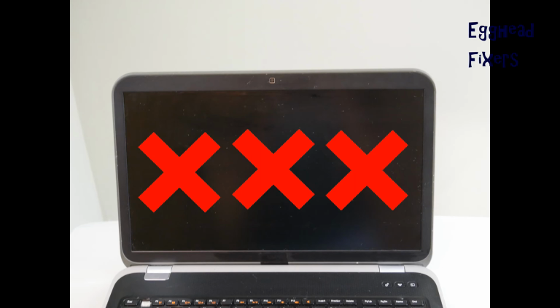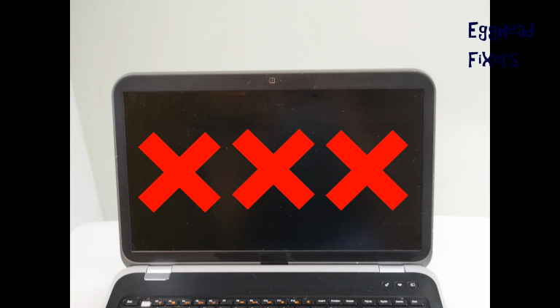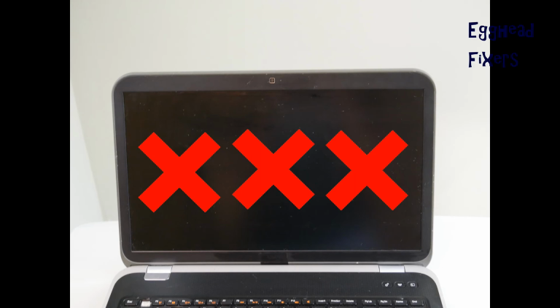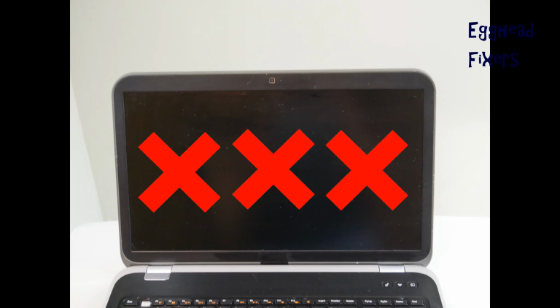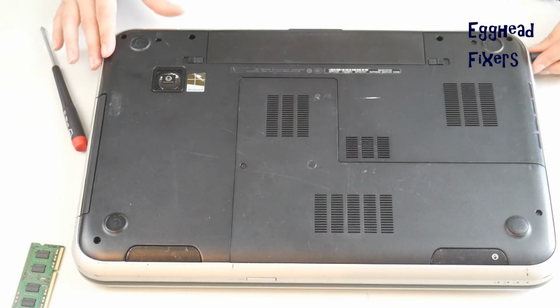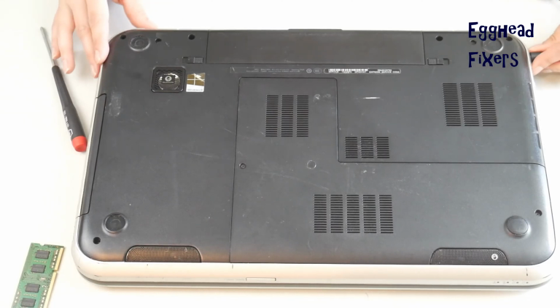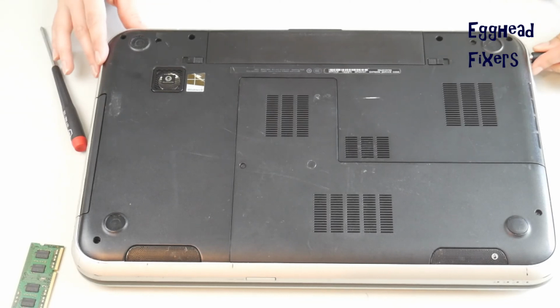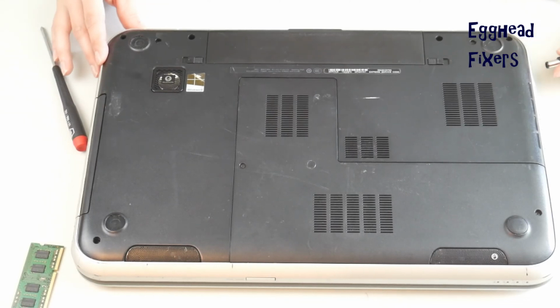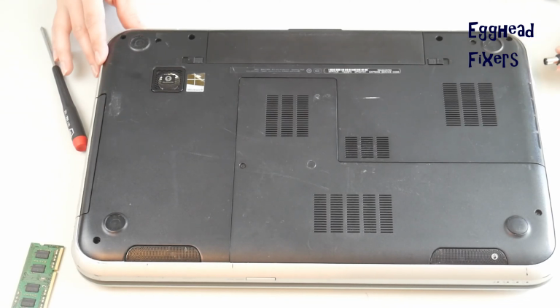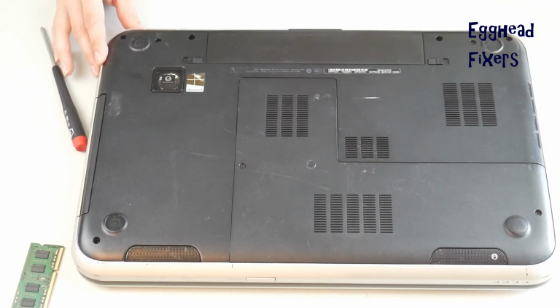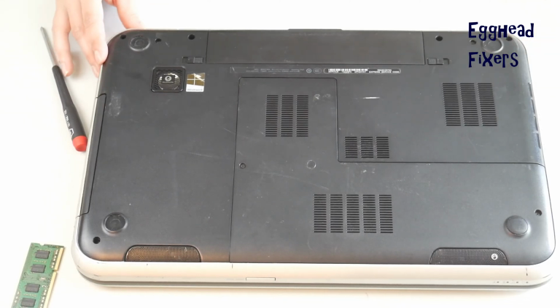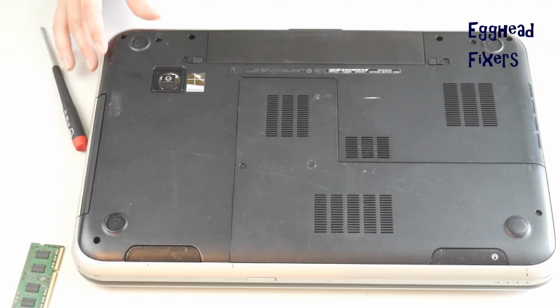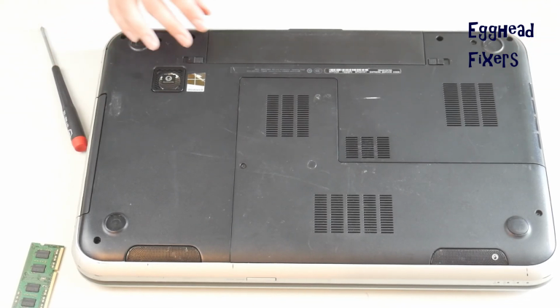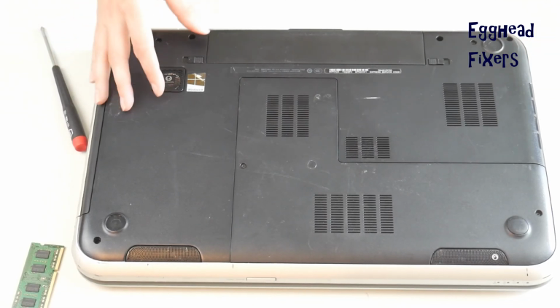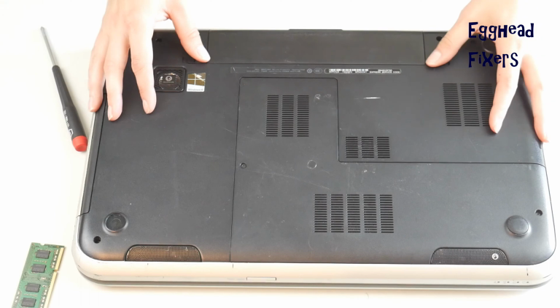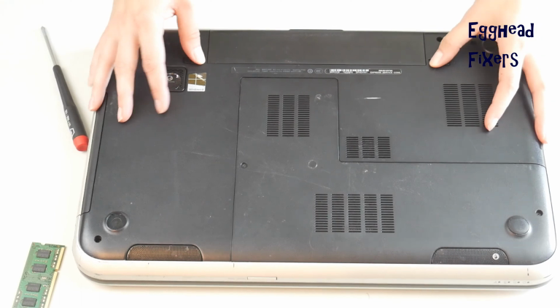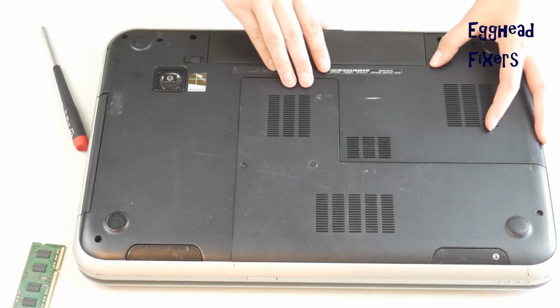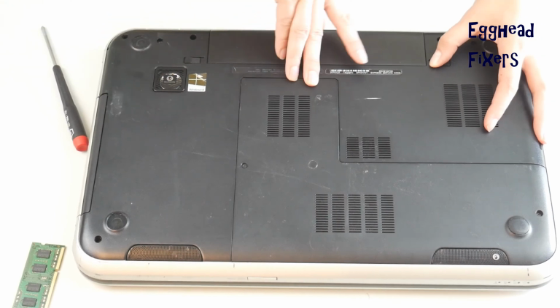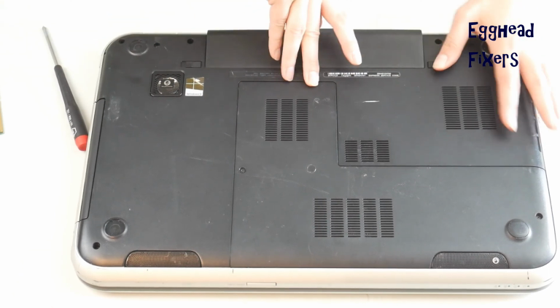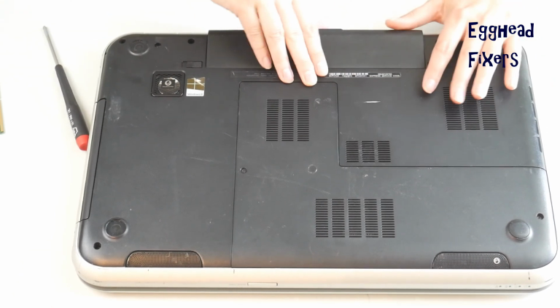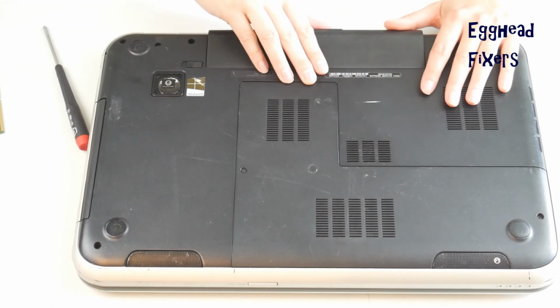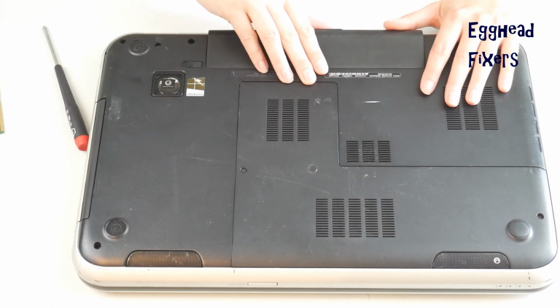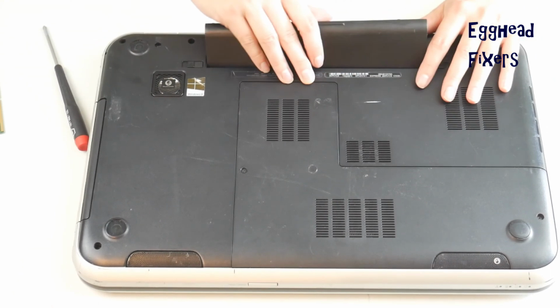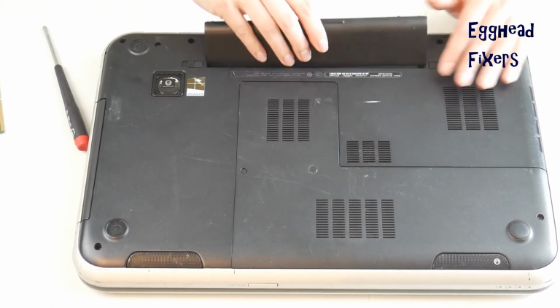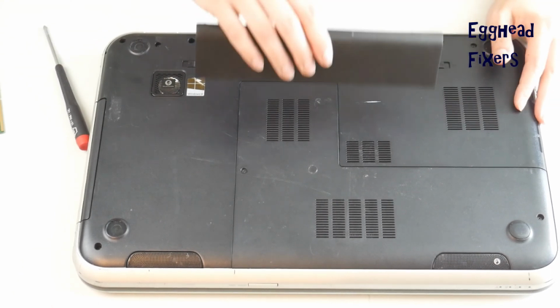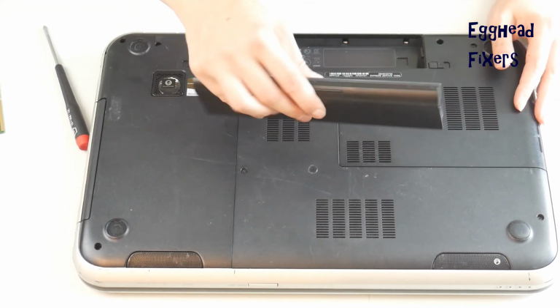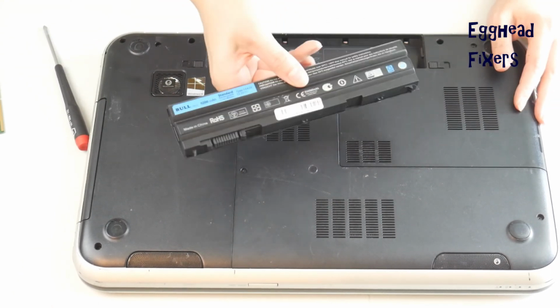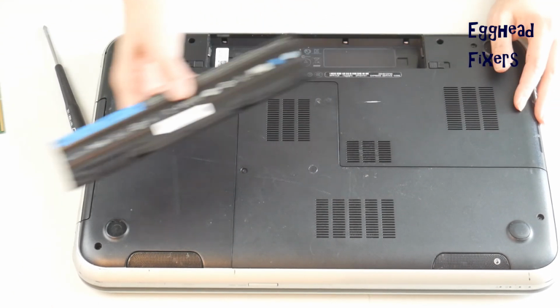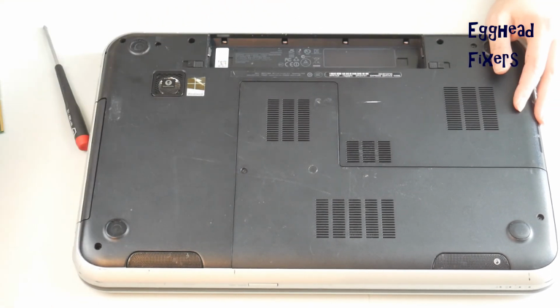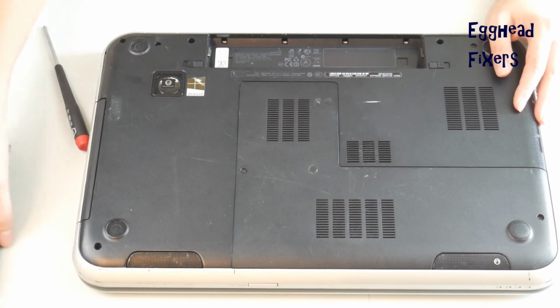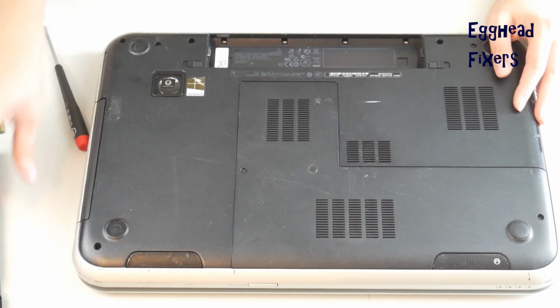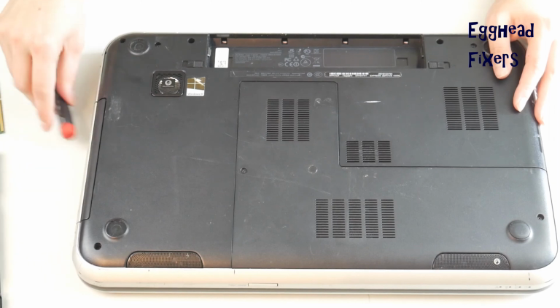Now try turning the computer on. If it still doesn't display, that's okay — we're going to try the same method but remove the other stick of RAM instead. Take your battery out, unplug your computer, and go back into that easy access panel.